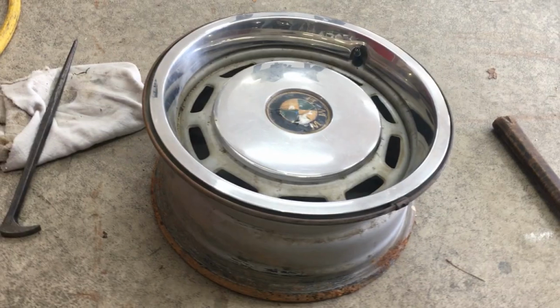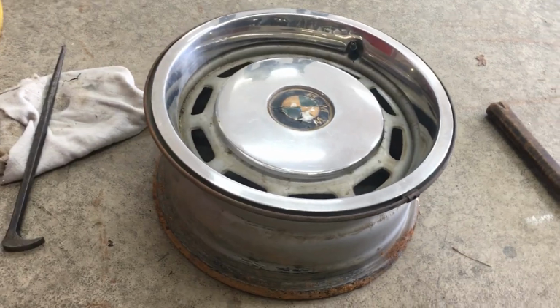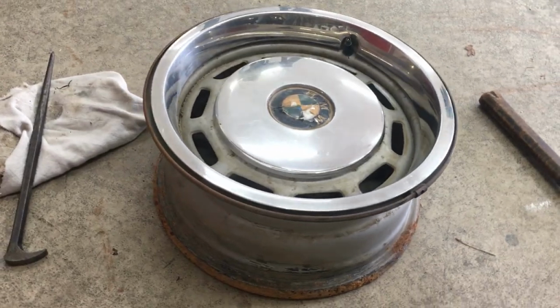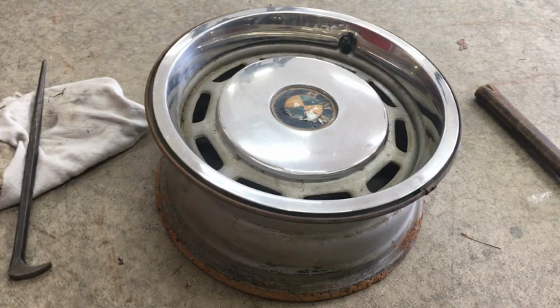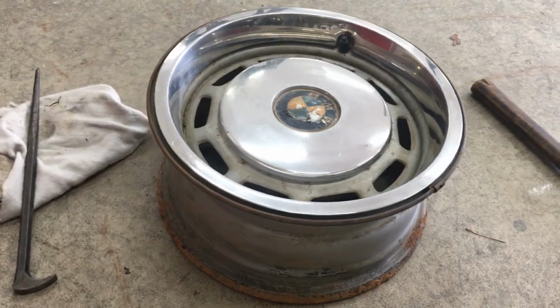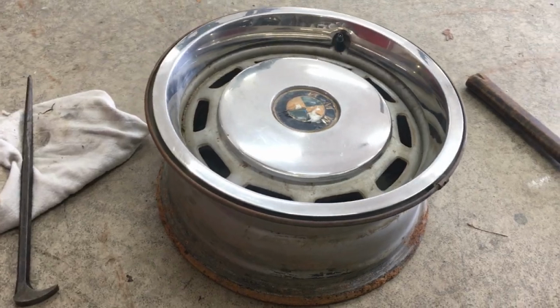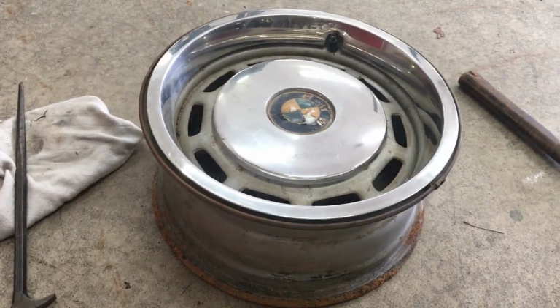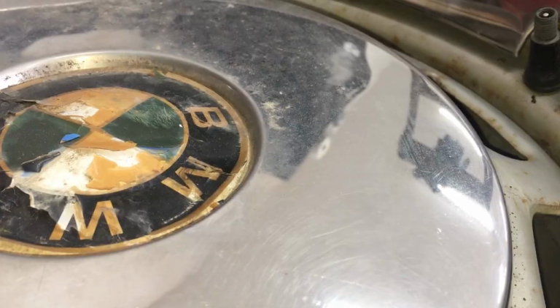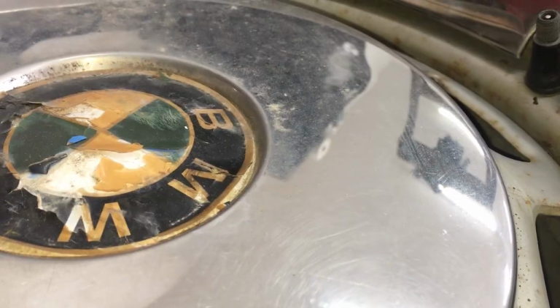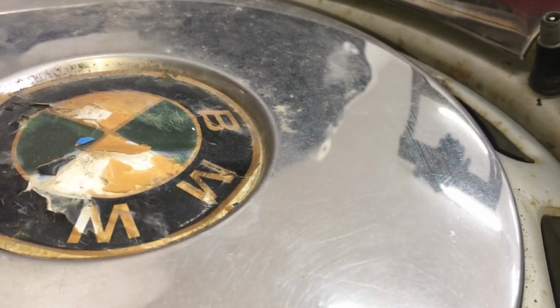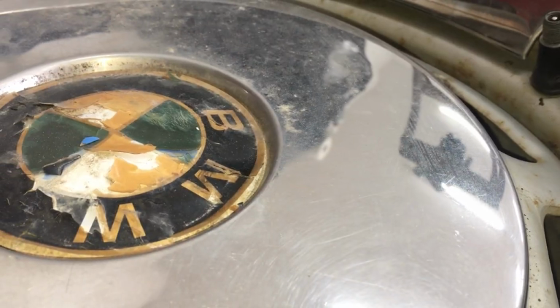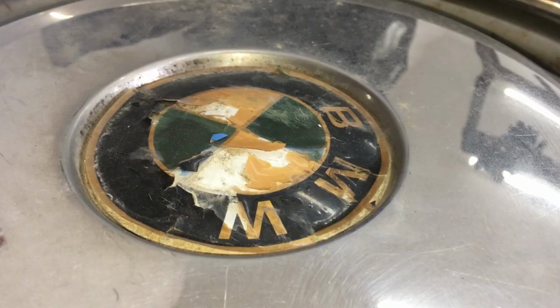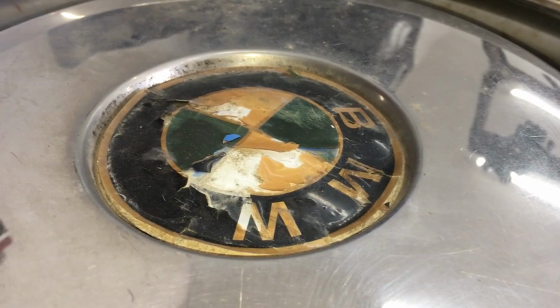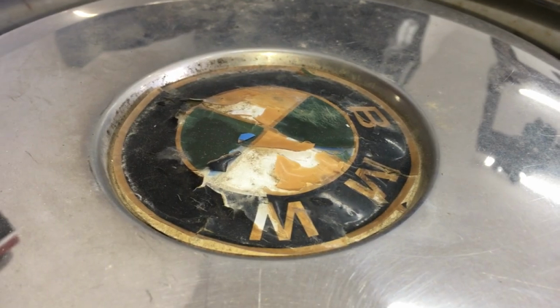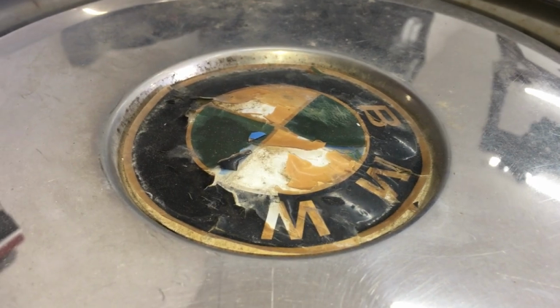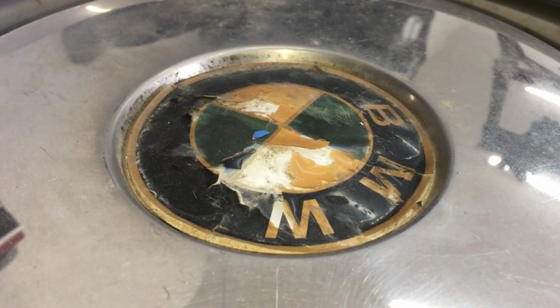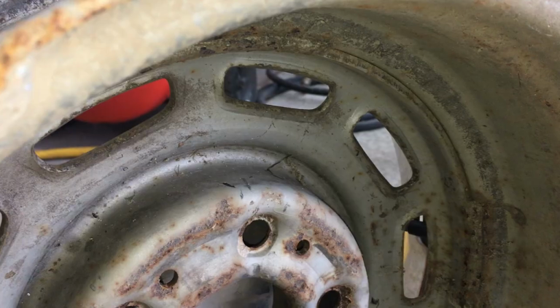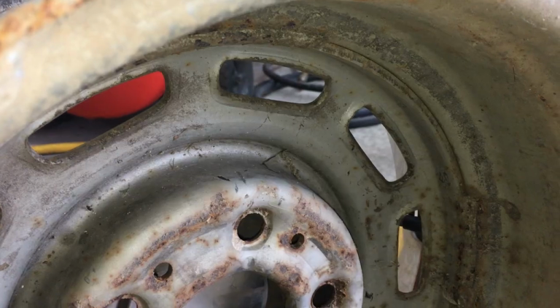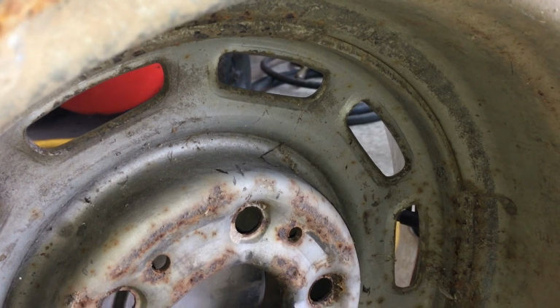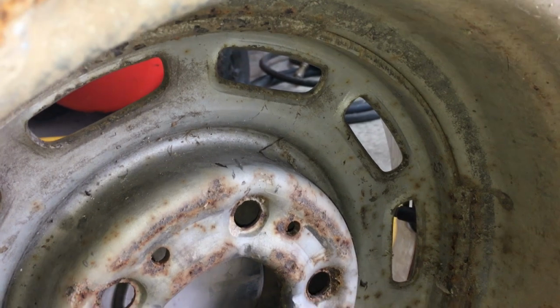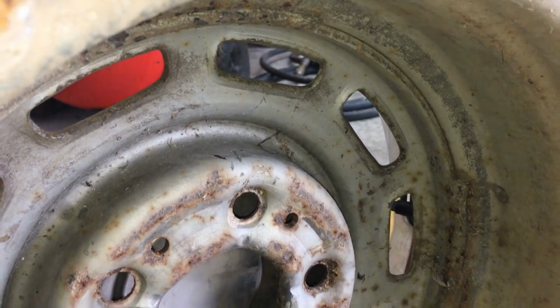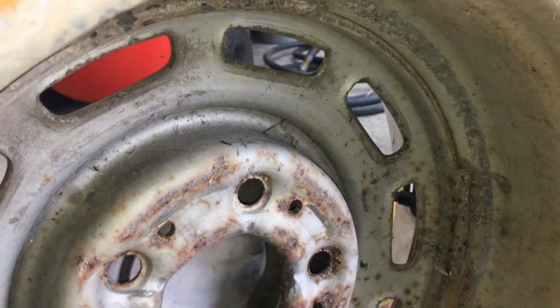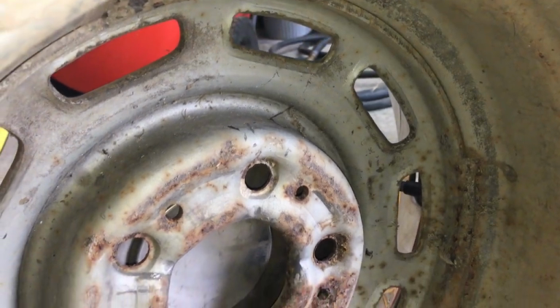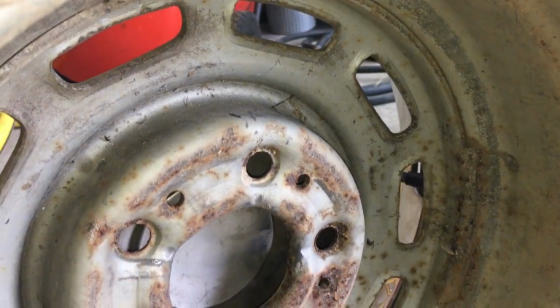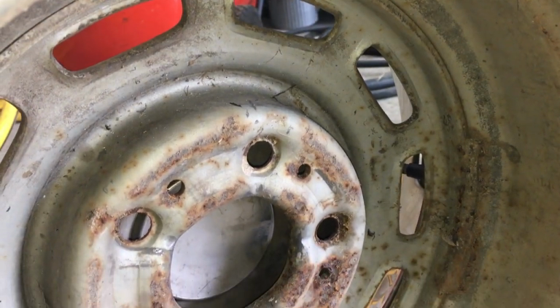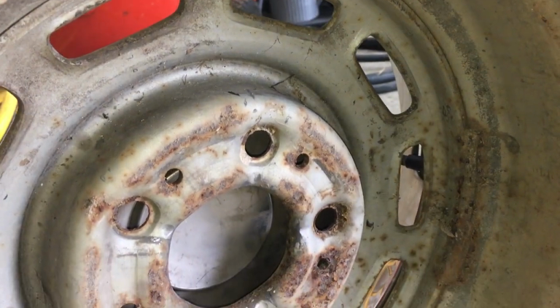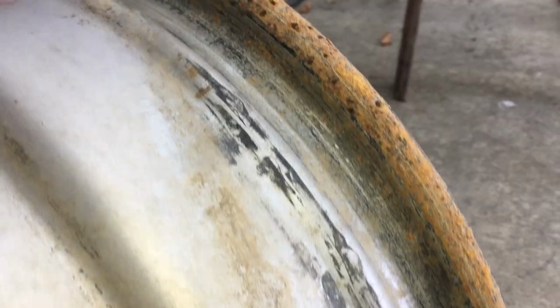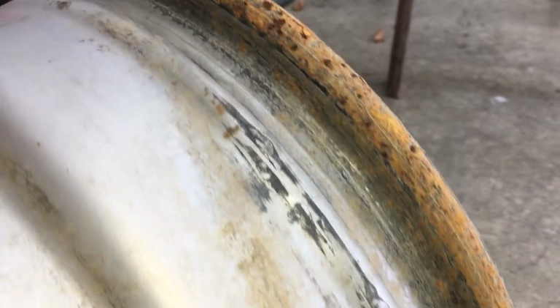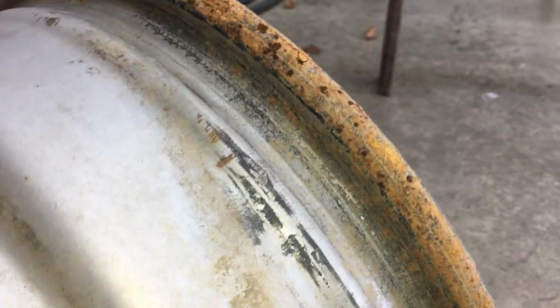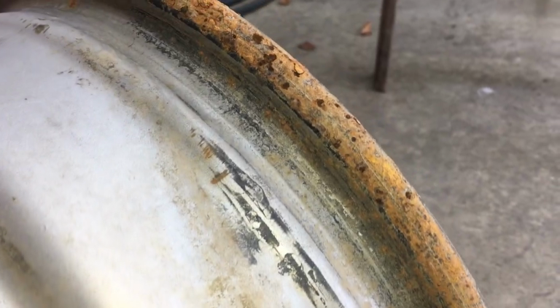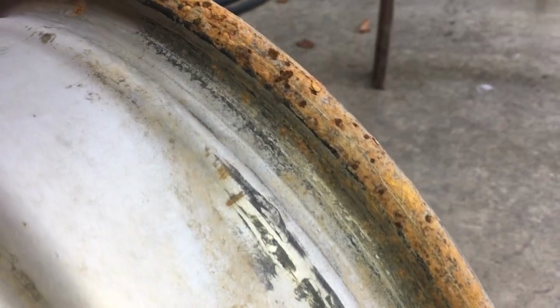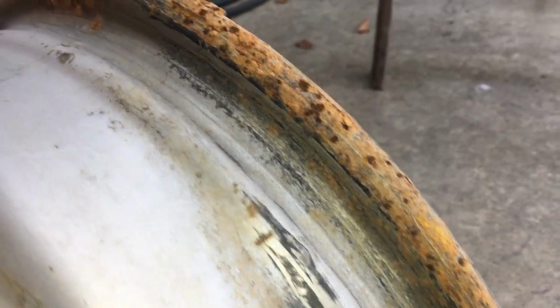This whole wheel is in poor condition. The chrome cap, the emblem, and the rim itself is rusty from 40-something years of exposure to the elements.